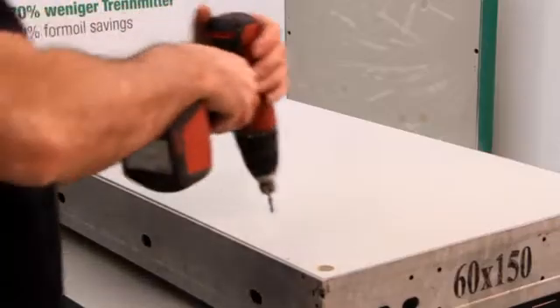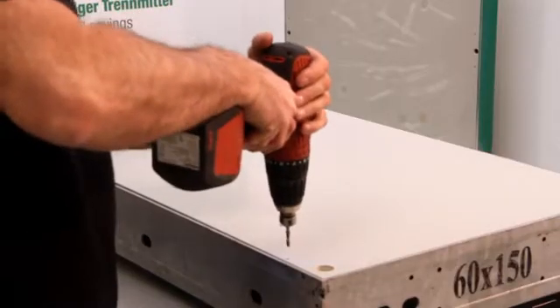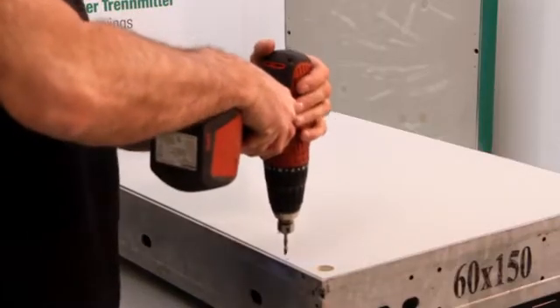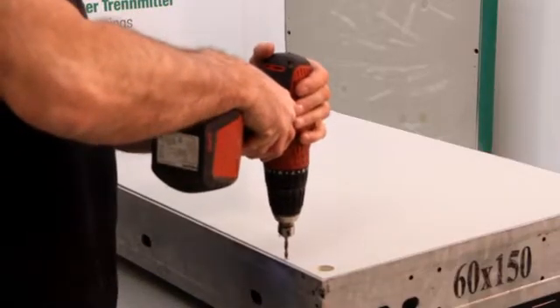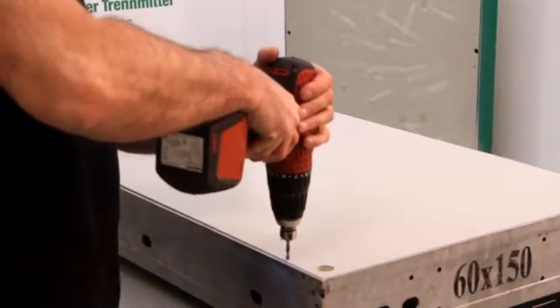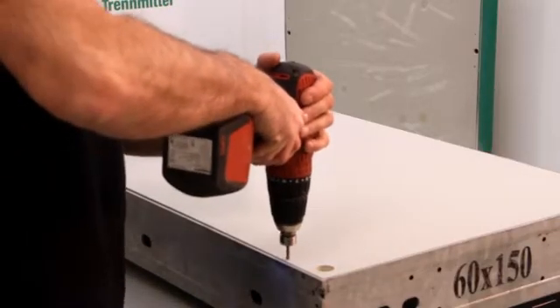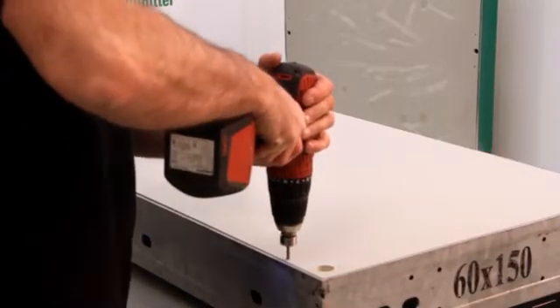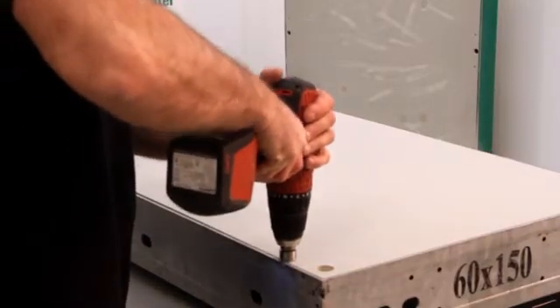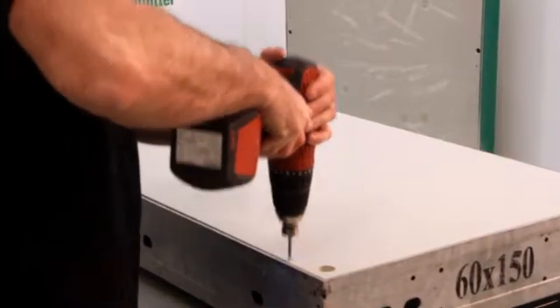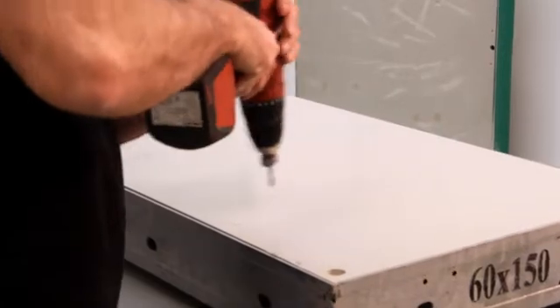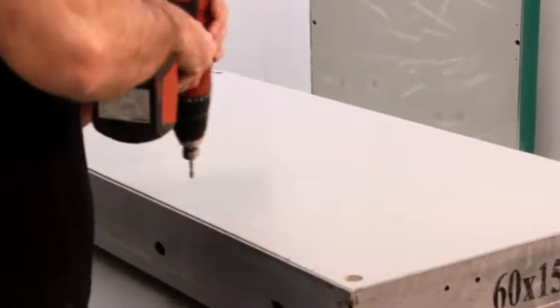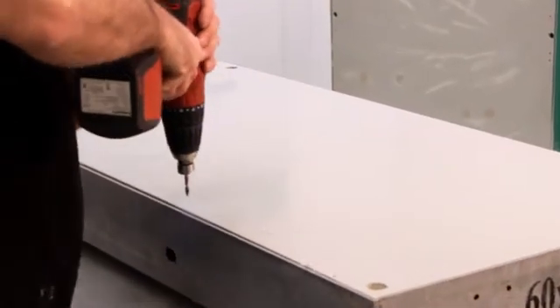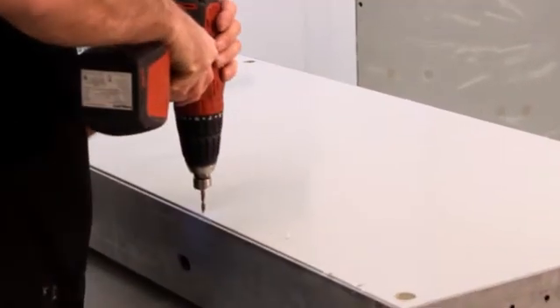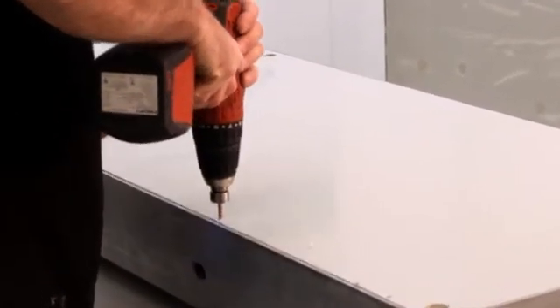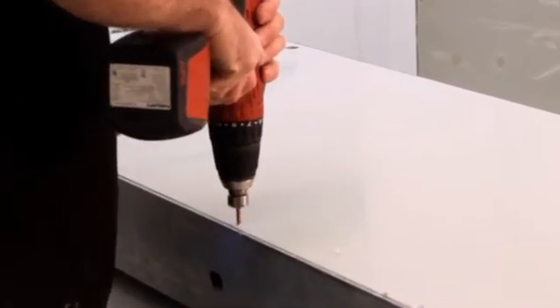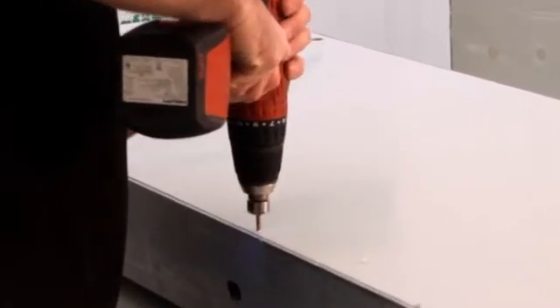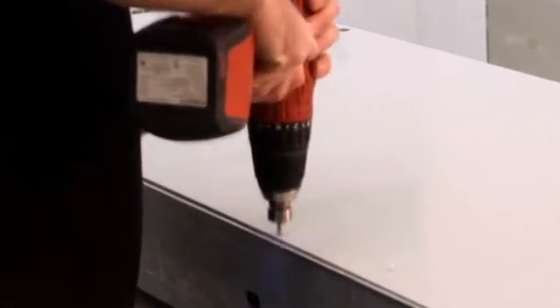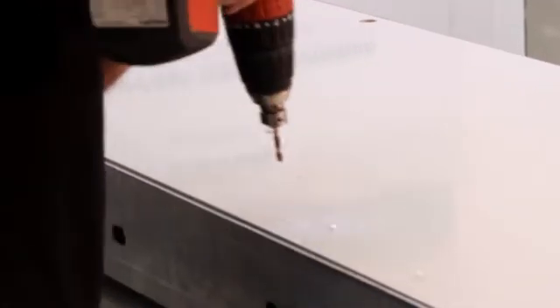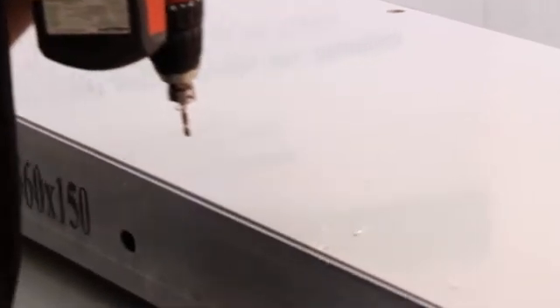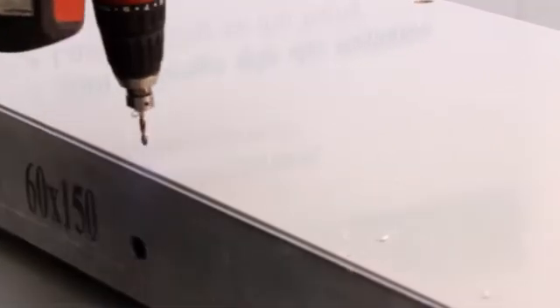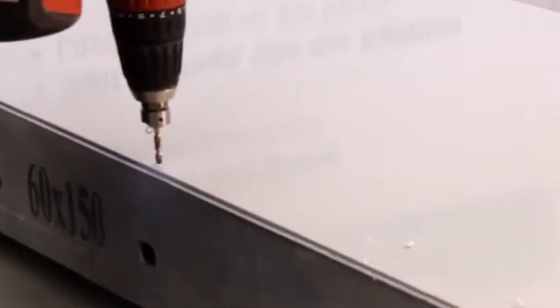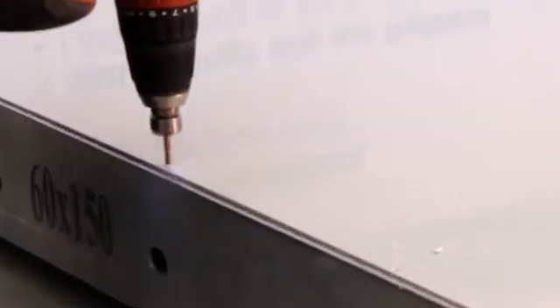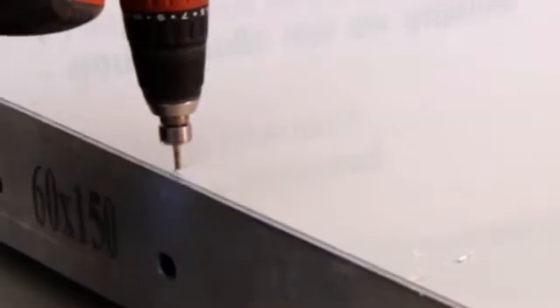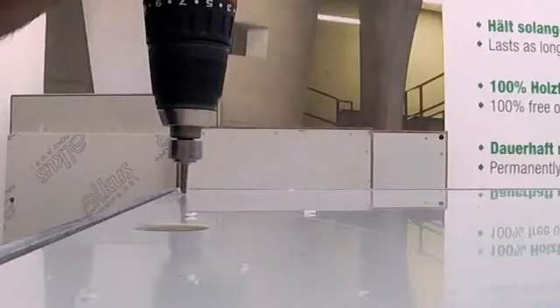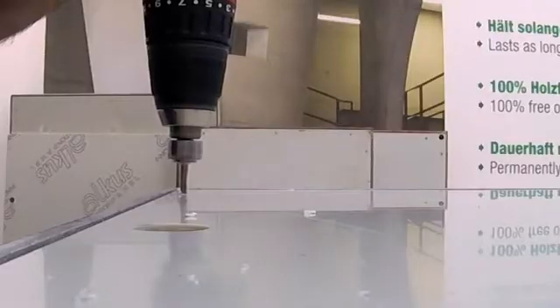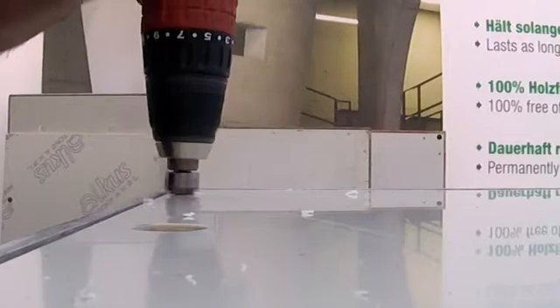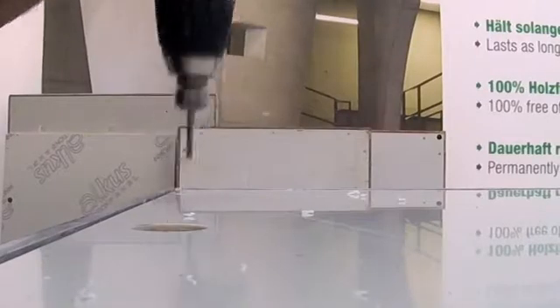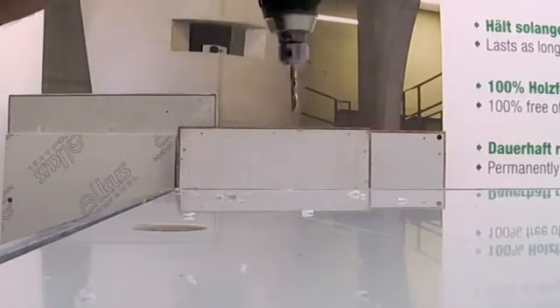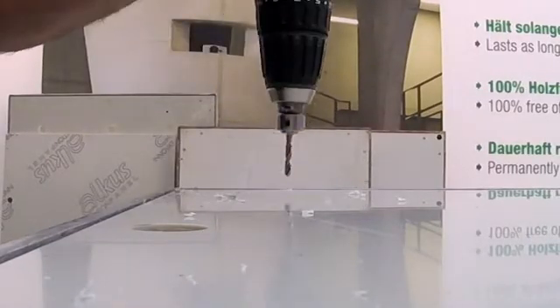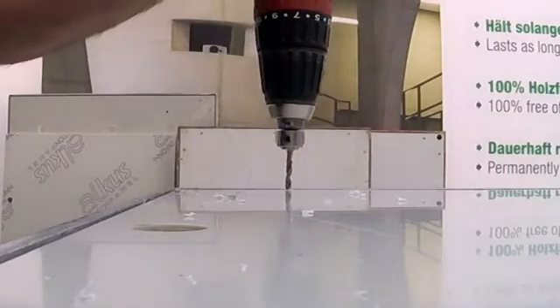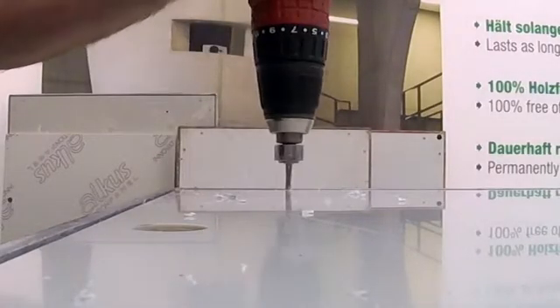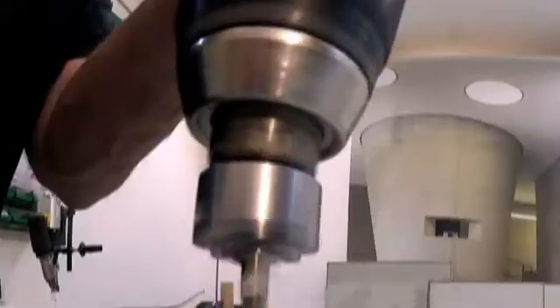Holes are then drilled into the AUKUS panel and the formwork for riveting. To ensure the rivet is flush with the AUKUS, it is countersunk using a 120 degree countersink.